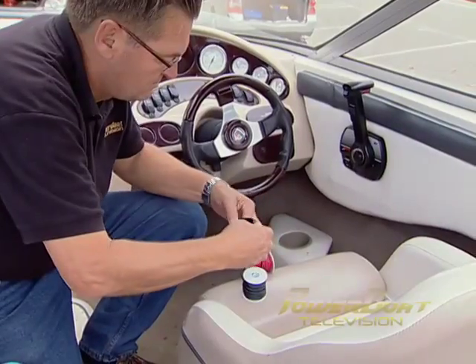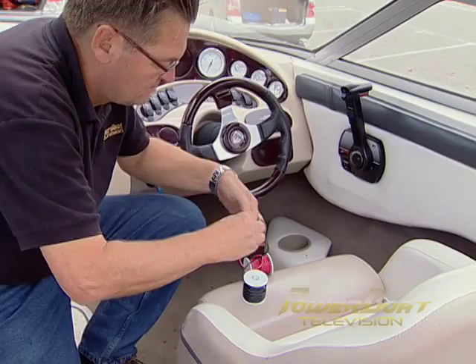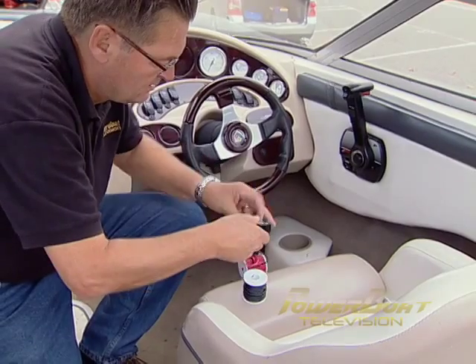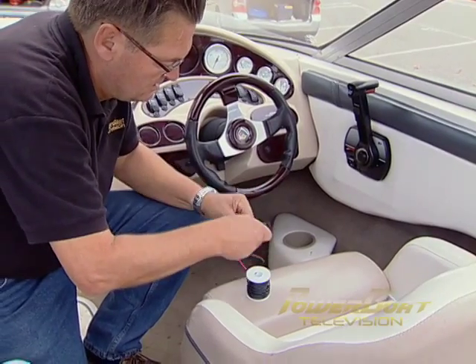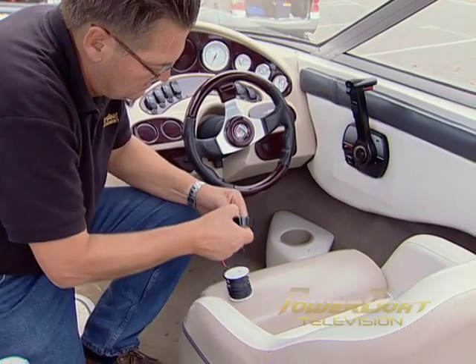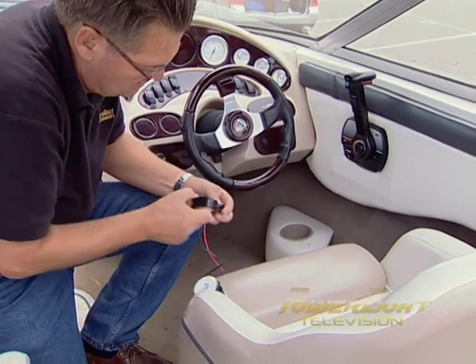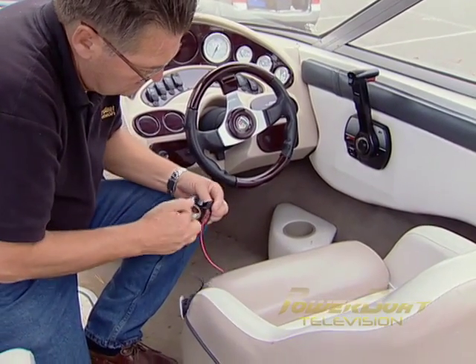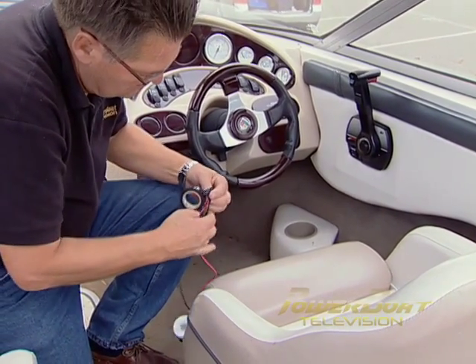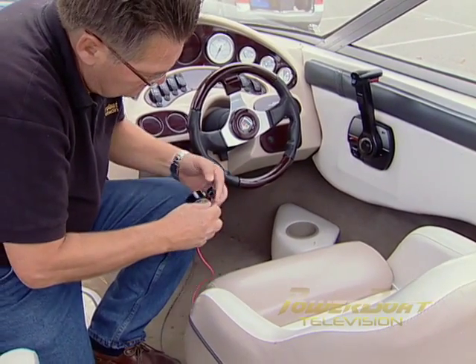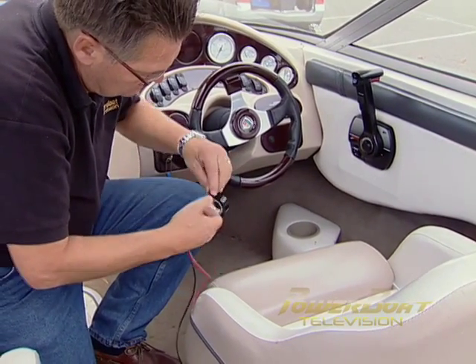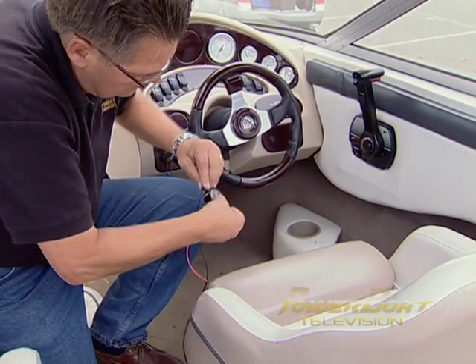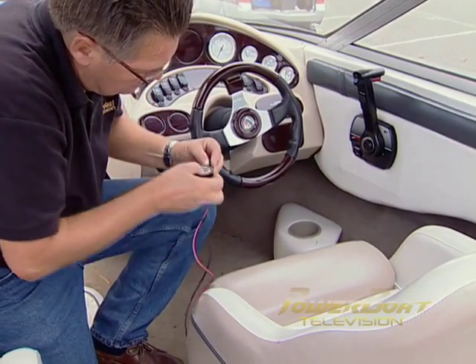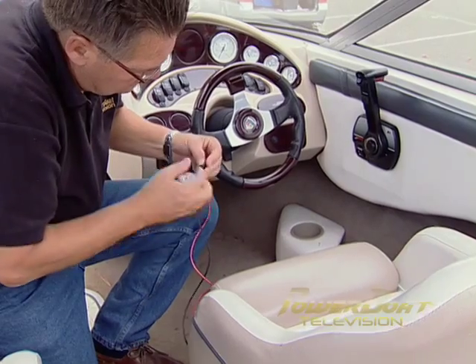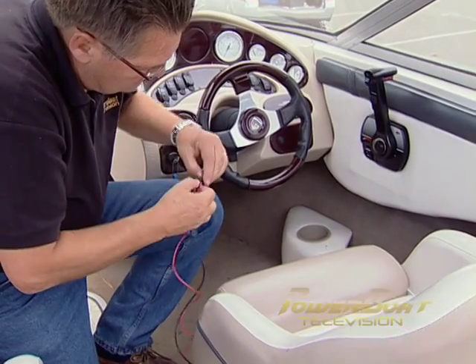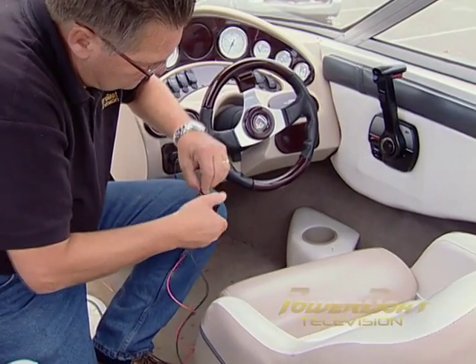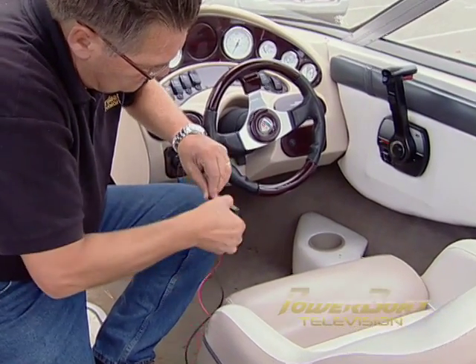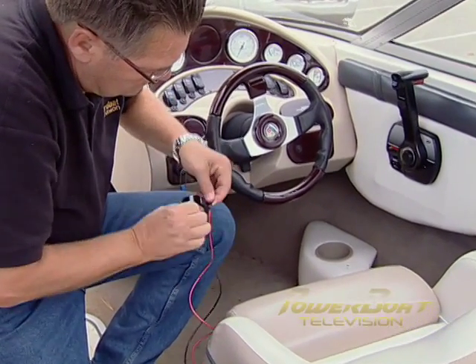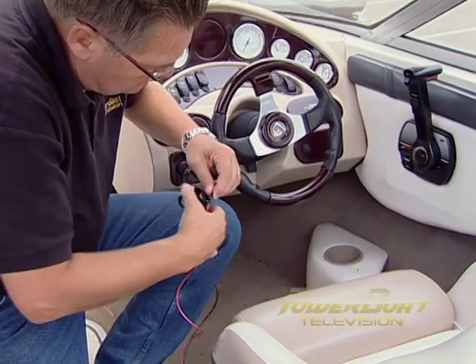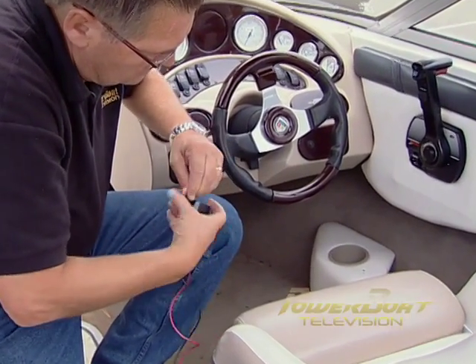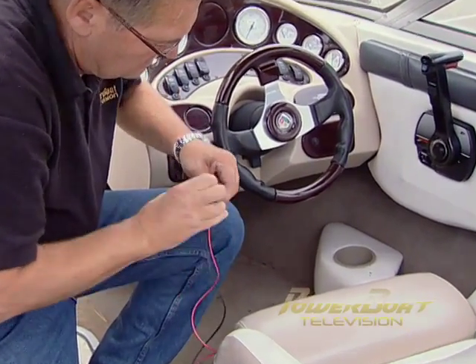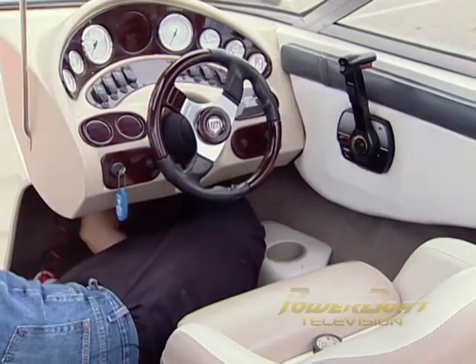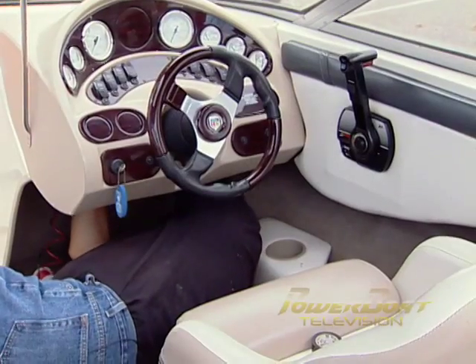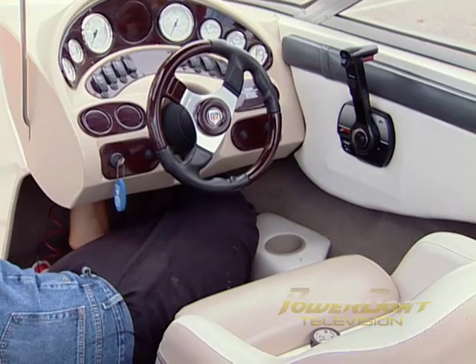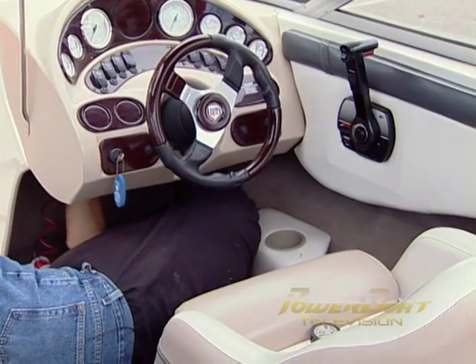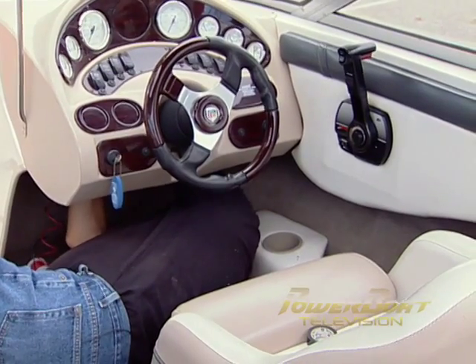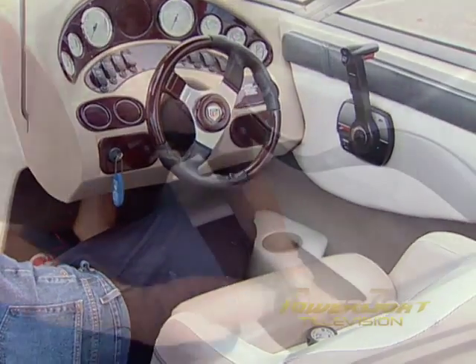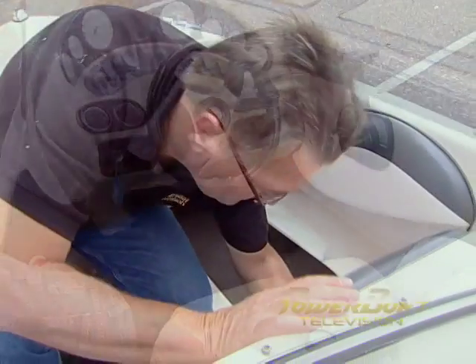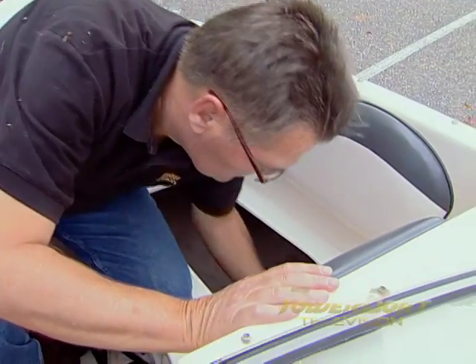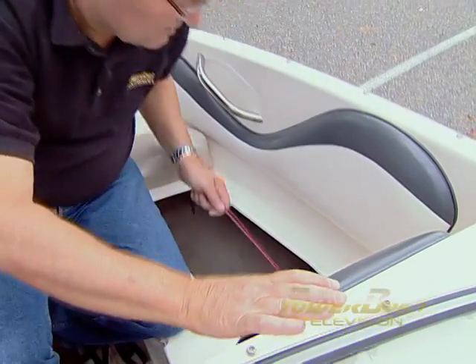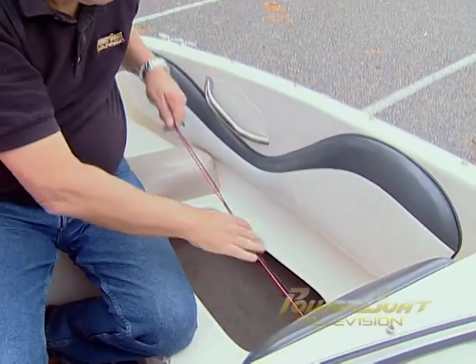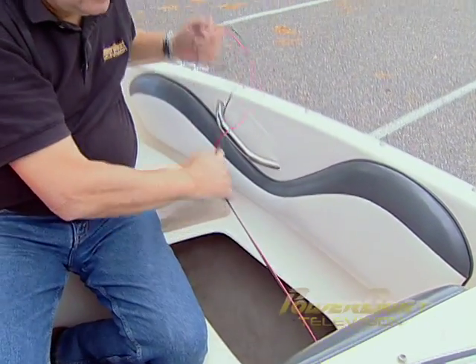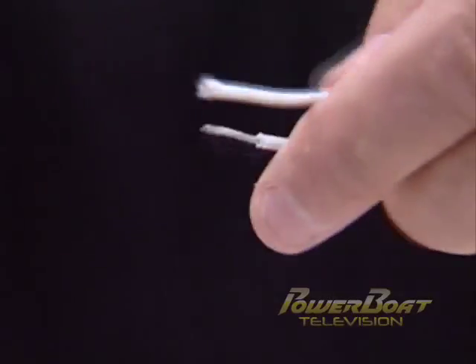My first task with the wiring was to fish the wires from the helm to the anchor locker to reach the lights. I started by taping the two together to draw them through at the same time, then it was under the helm to feed the wires, then into the bow lockers to pull them through into the anchor locker.